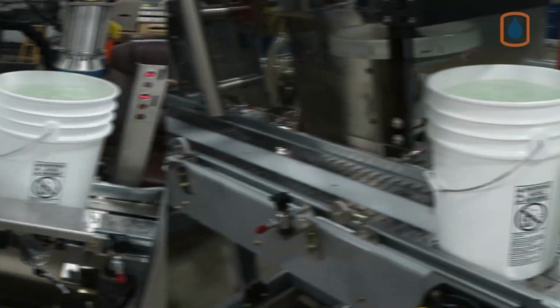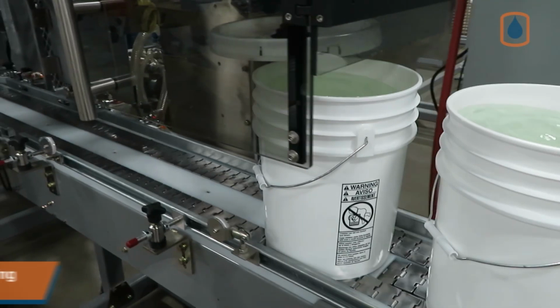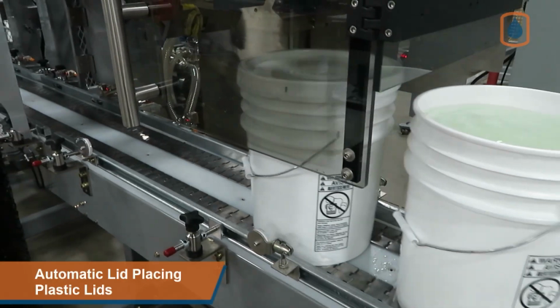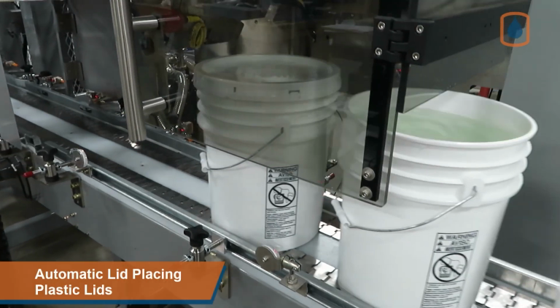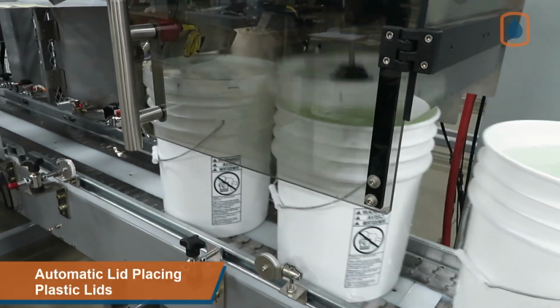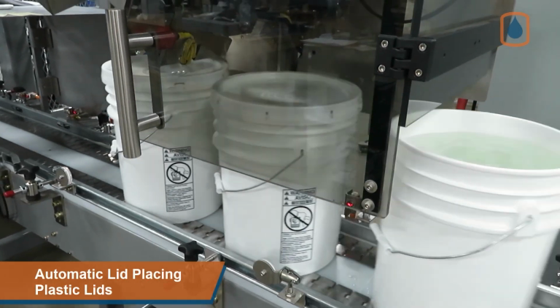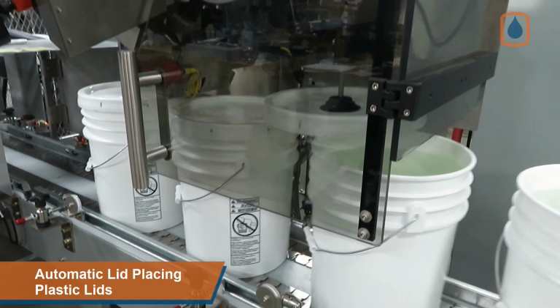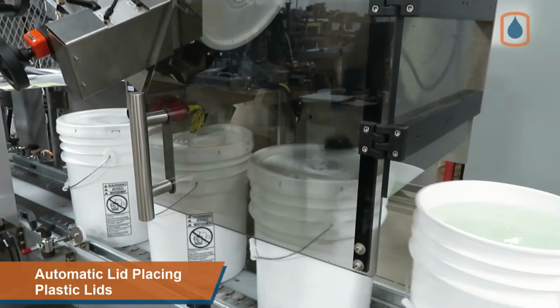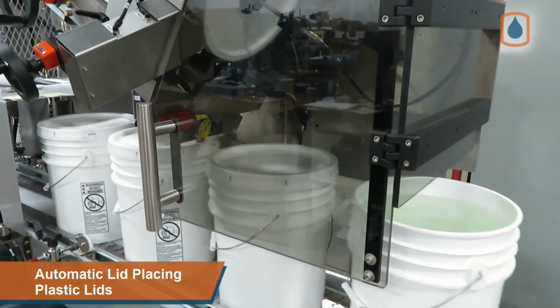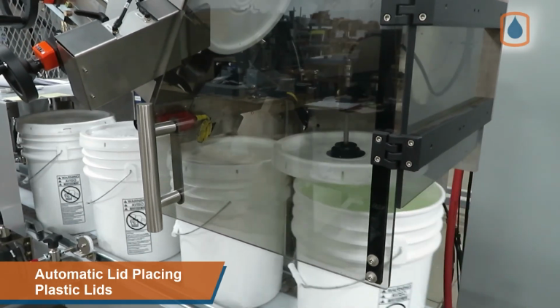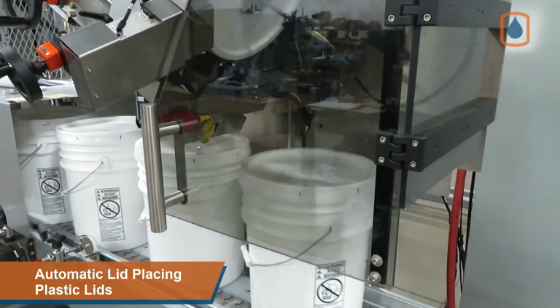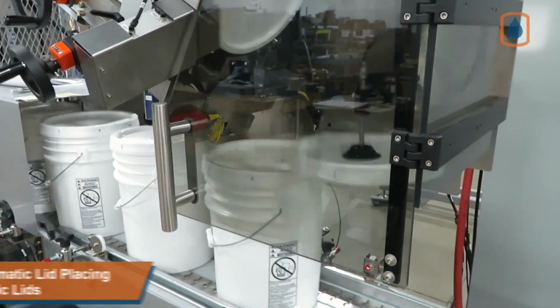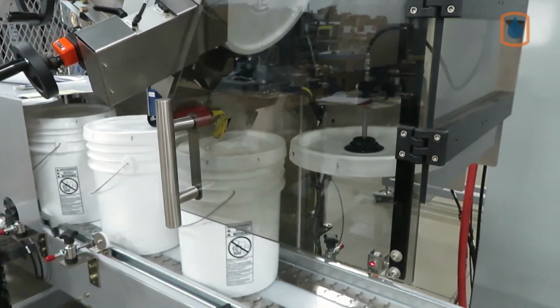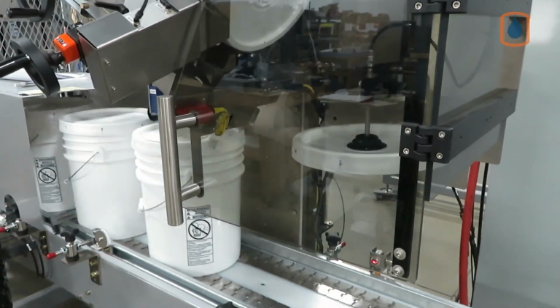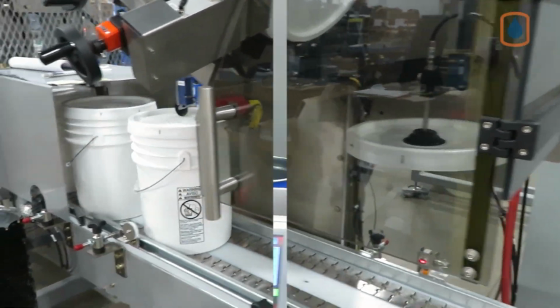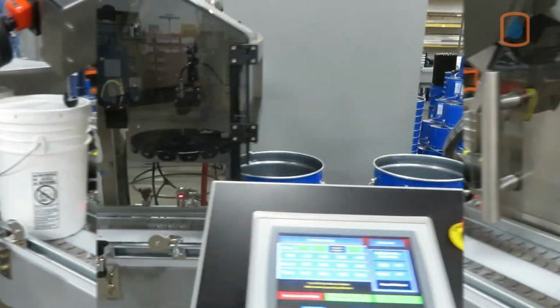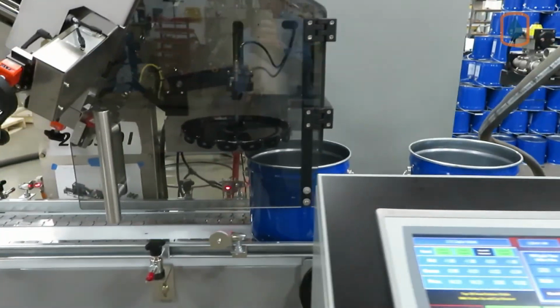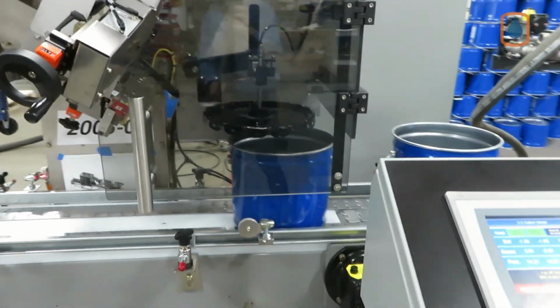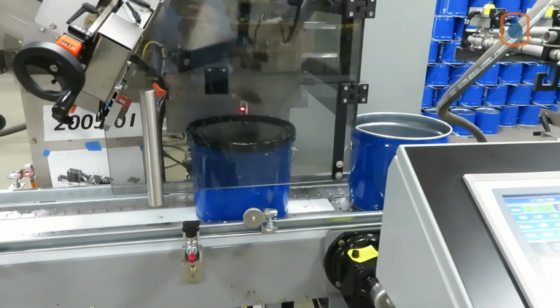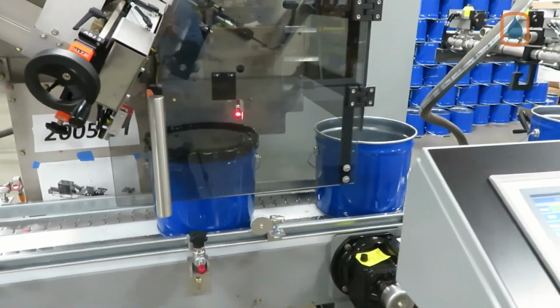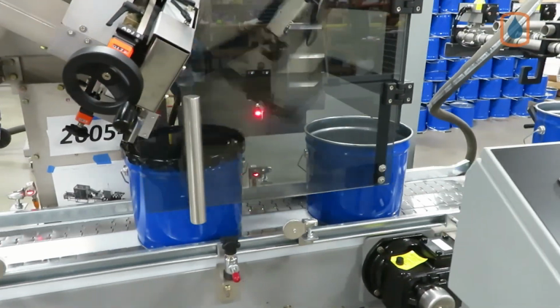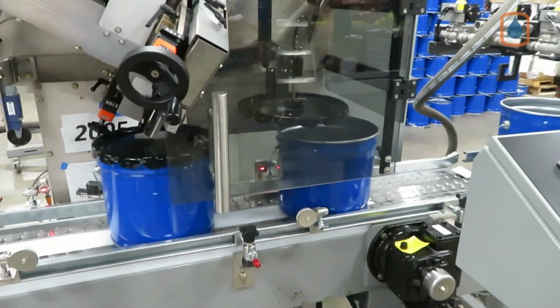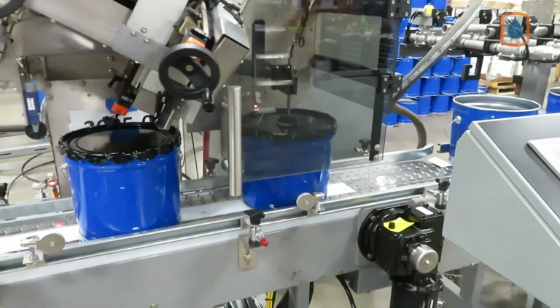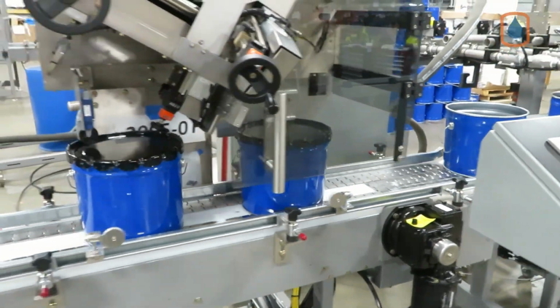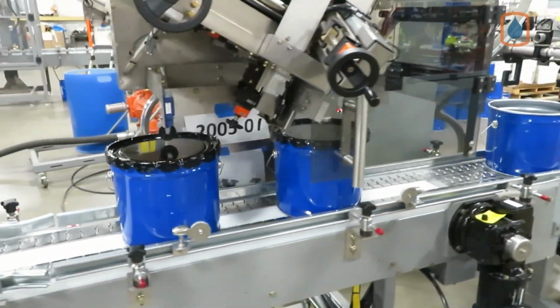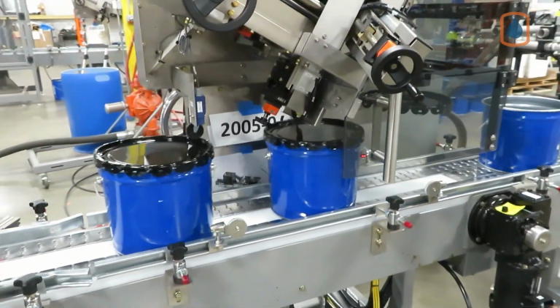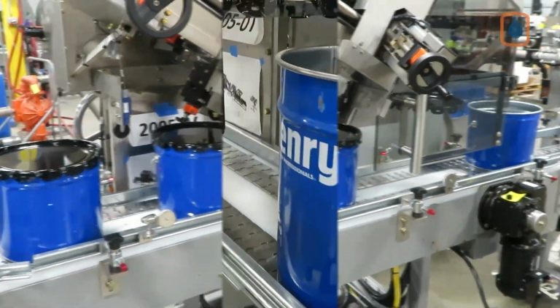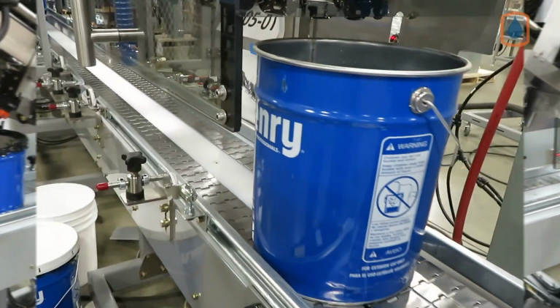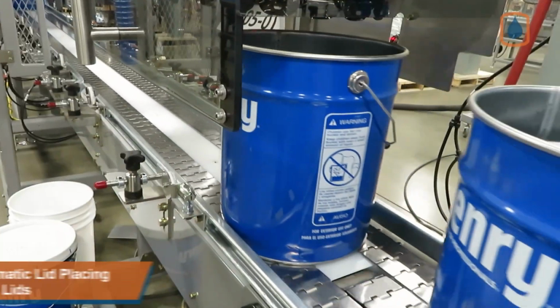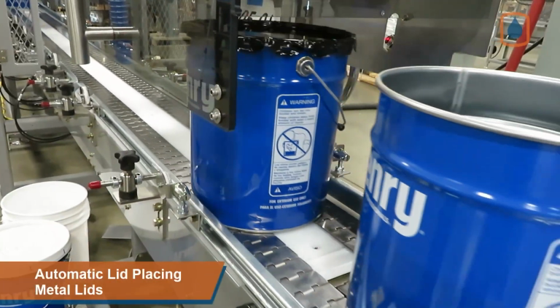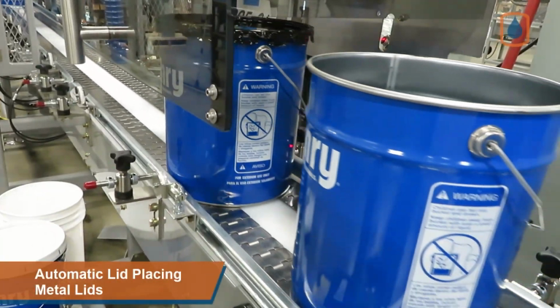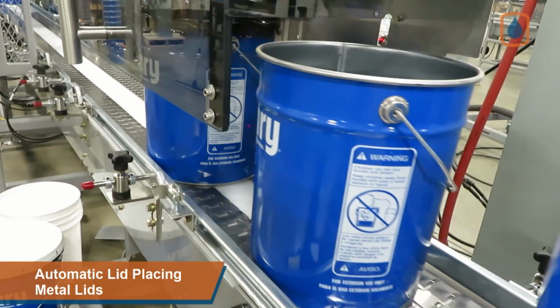Filled pails are transported via a motorized conveyor to the auto-lid placing station, where an articulated lid placing arm pulls lids from the large capacity lid stack and quickly places them on the filled pails. The lid placer is capable of storing and placing both metal and plastic lids, friction and crimp style.